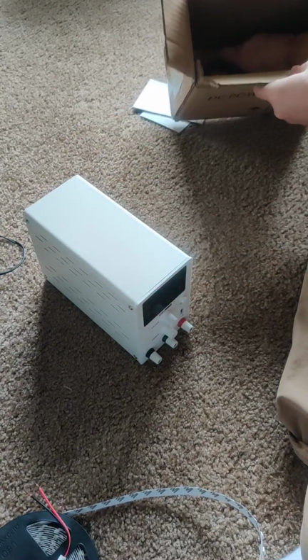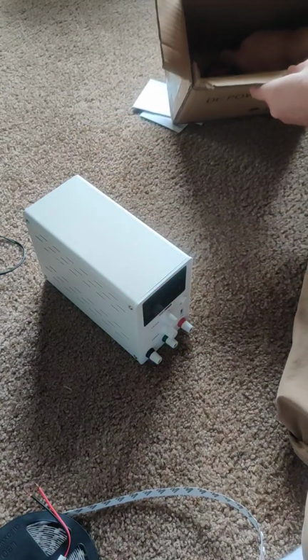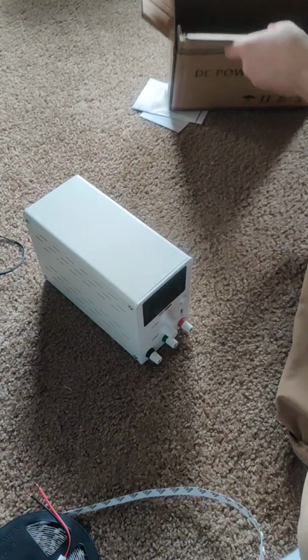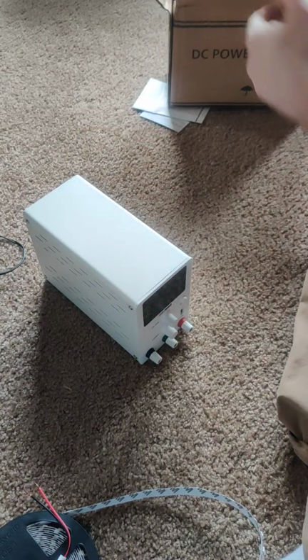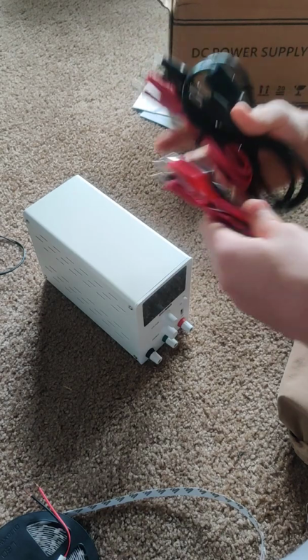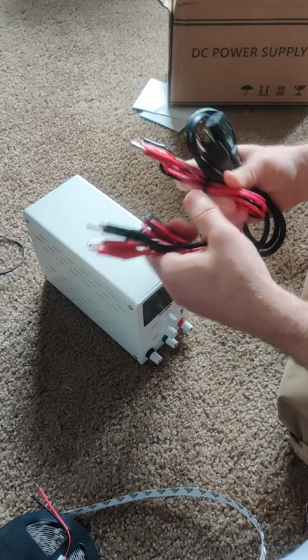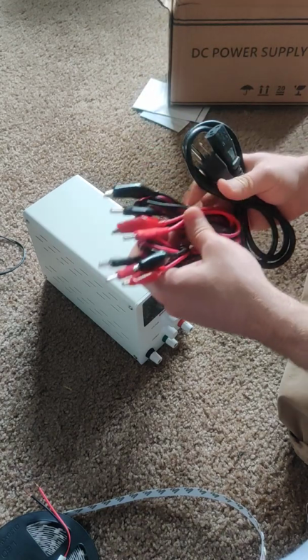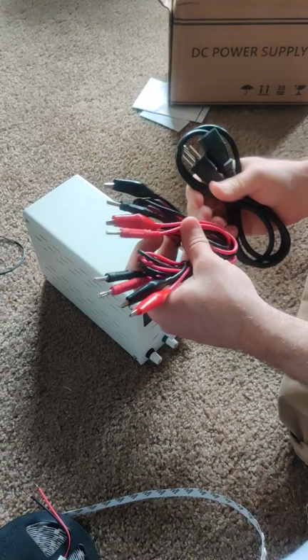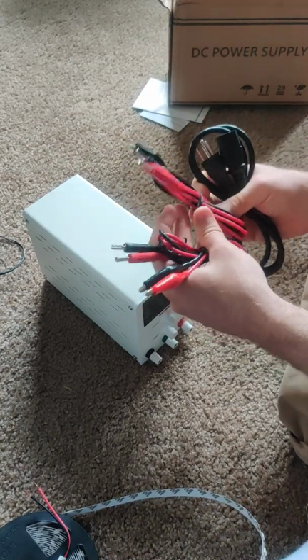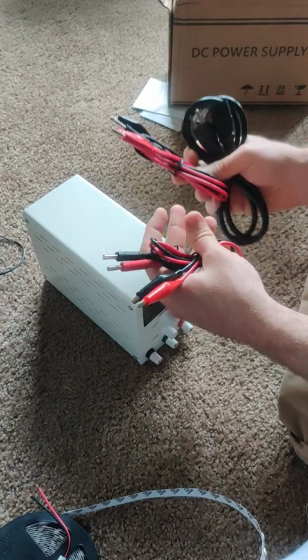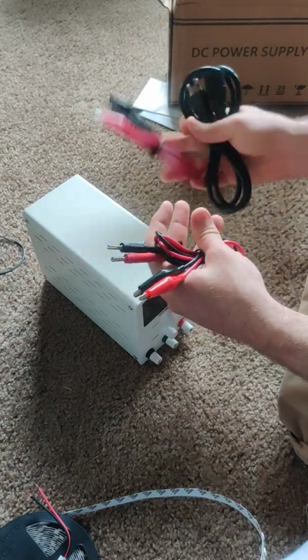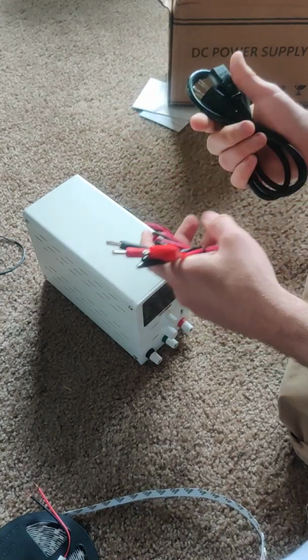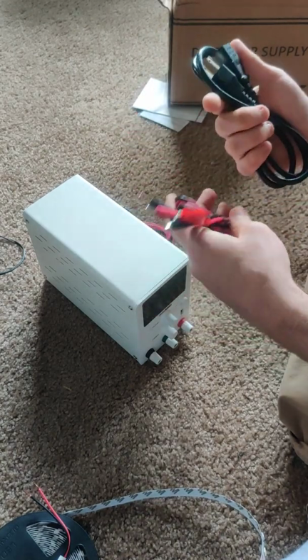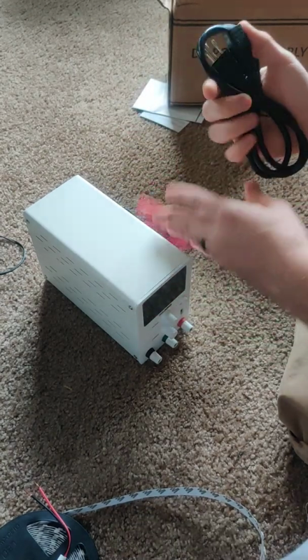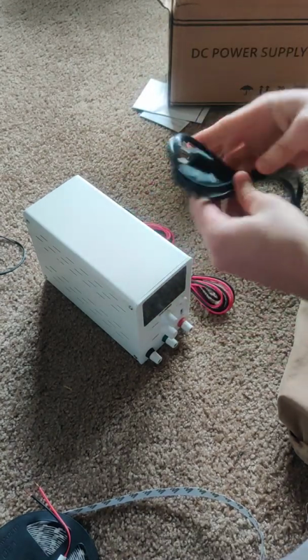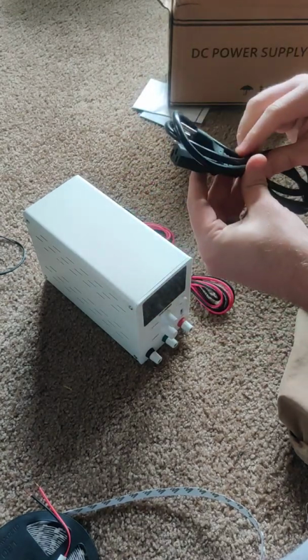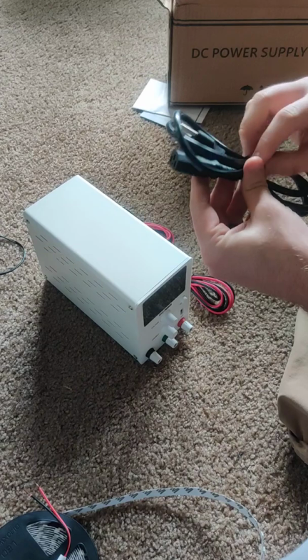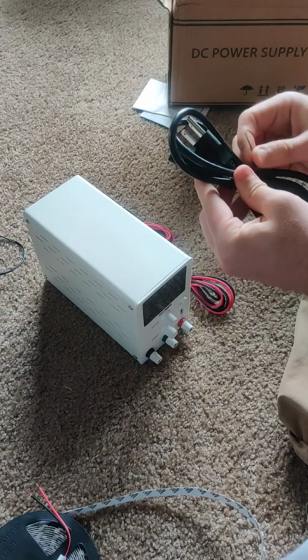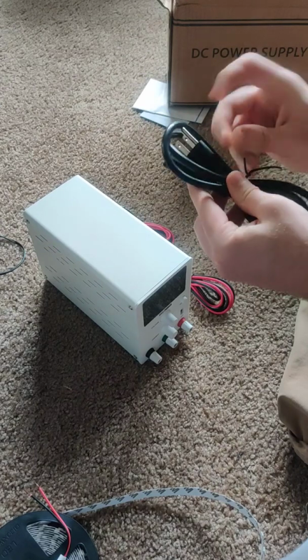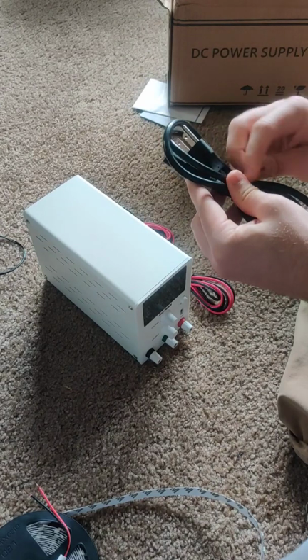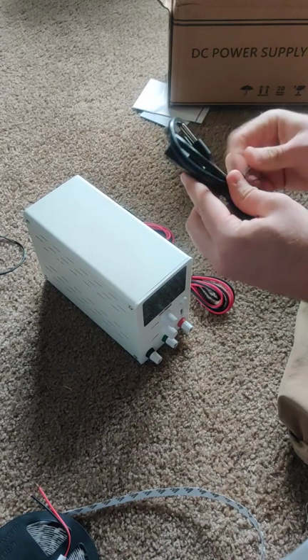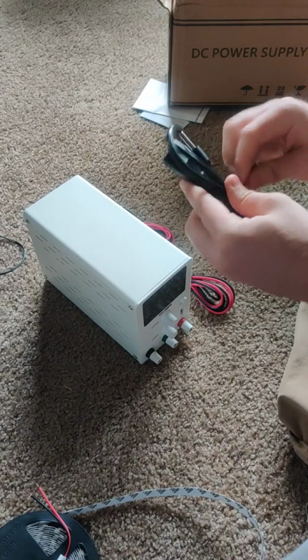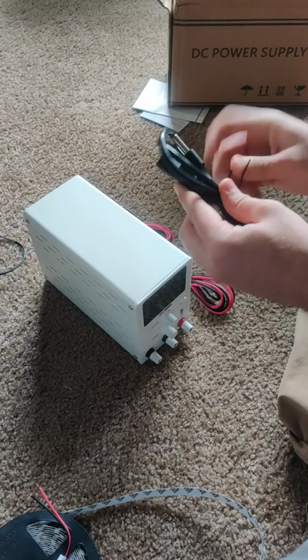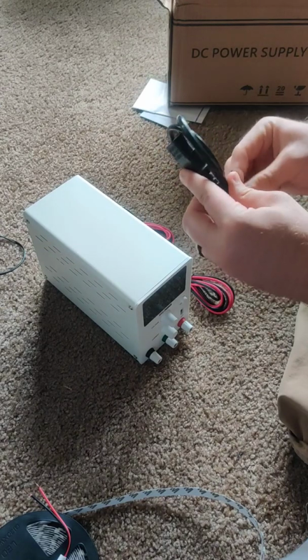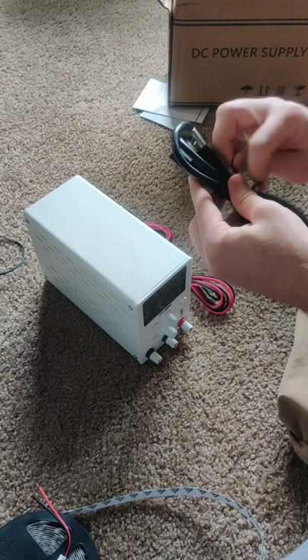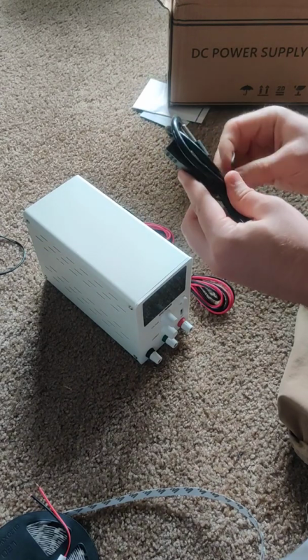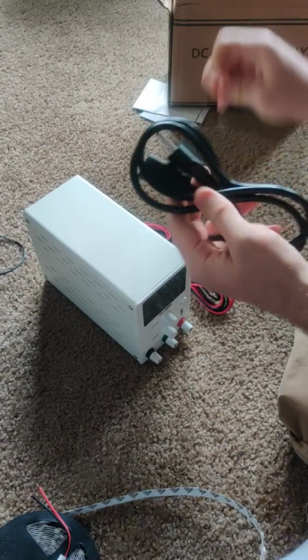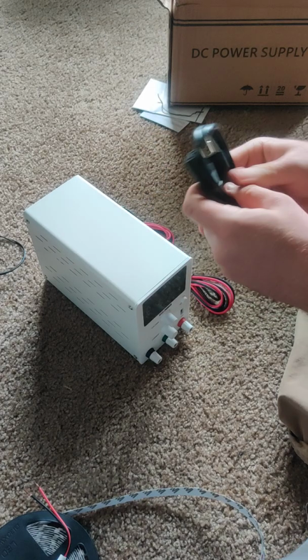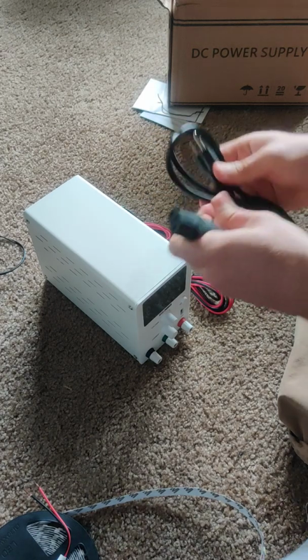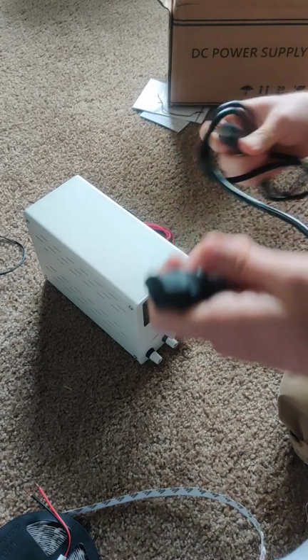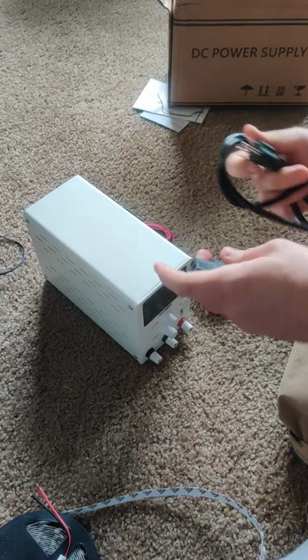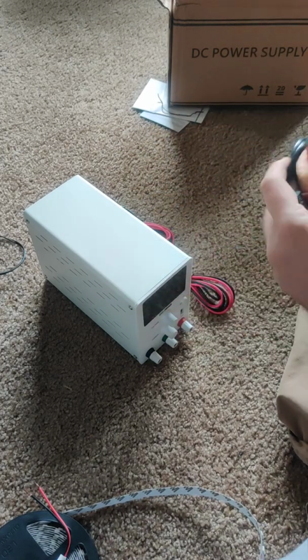Let's look at what's in the box: two sets of leads. Let me plug it in.